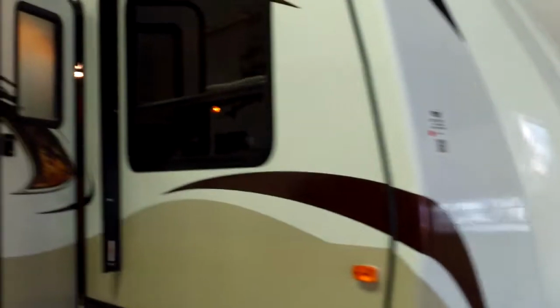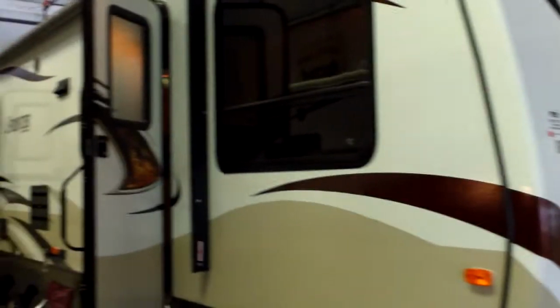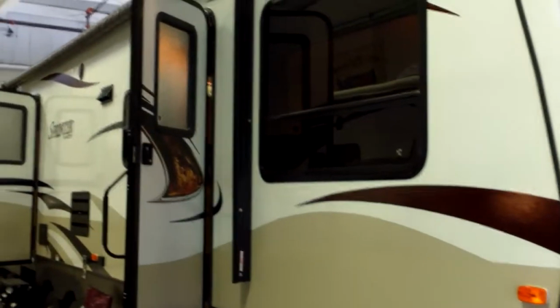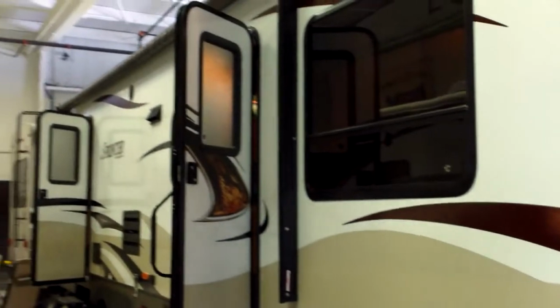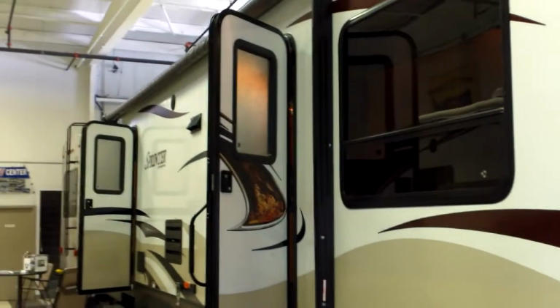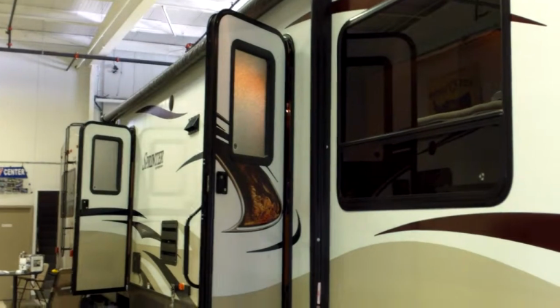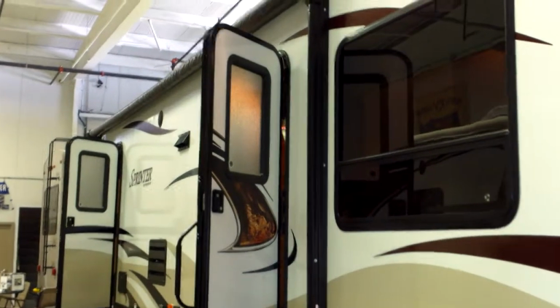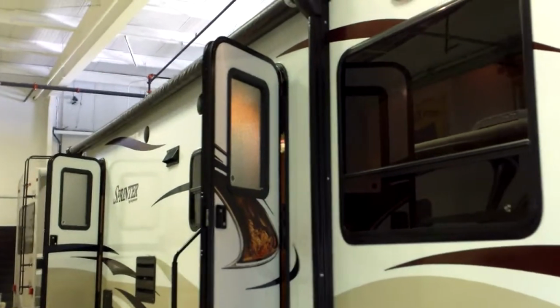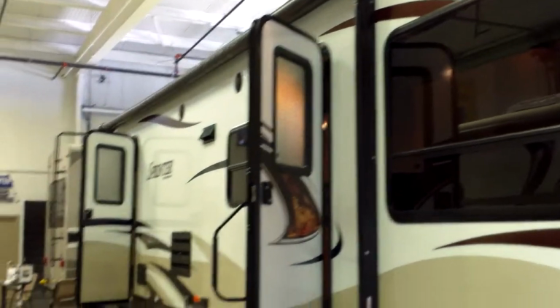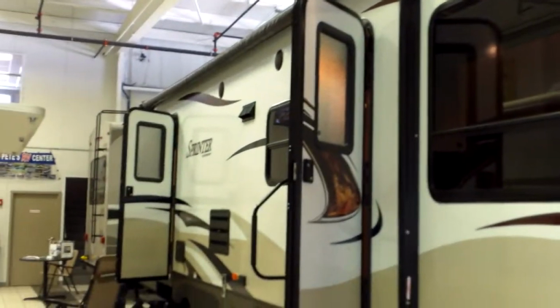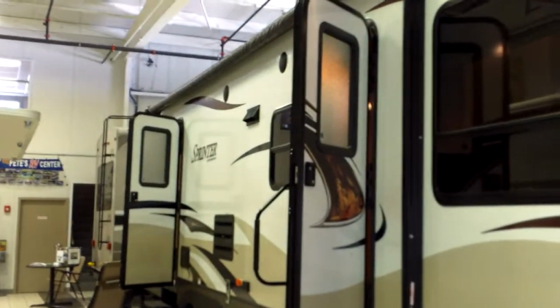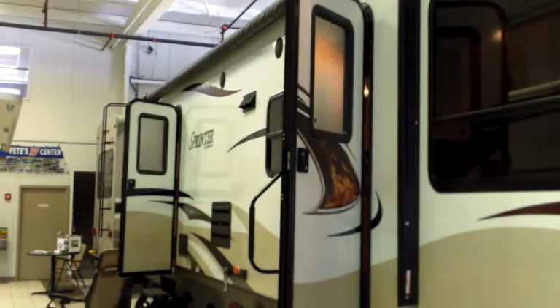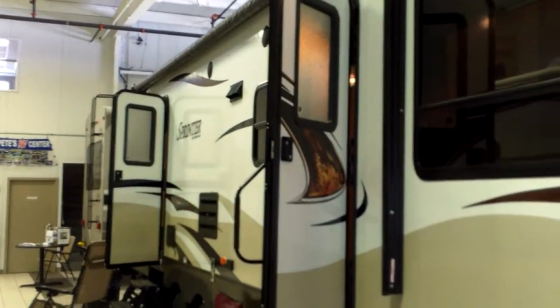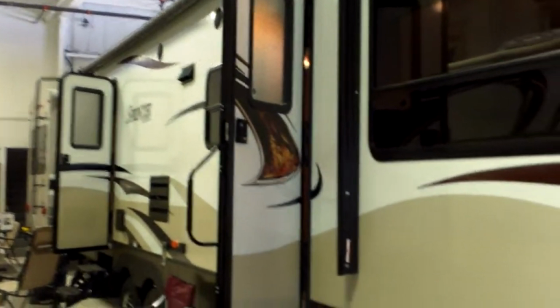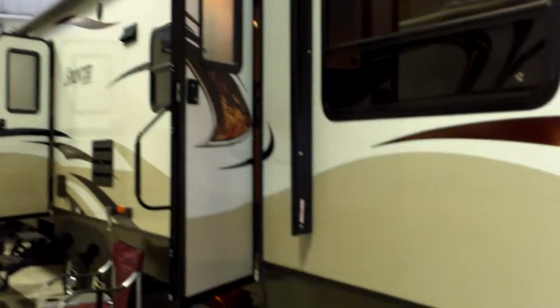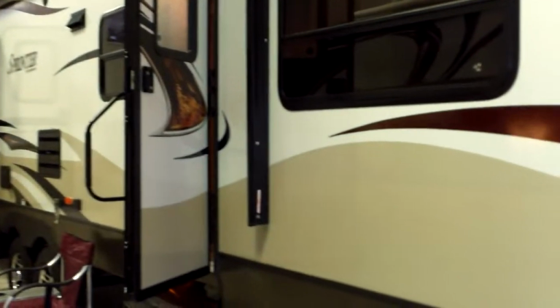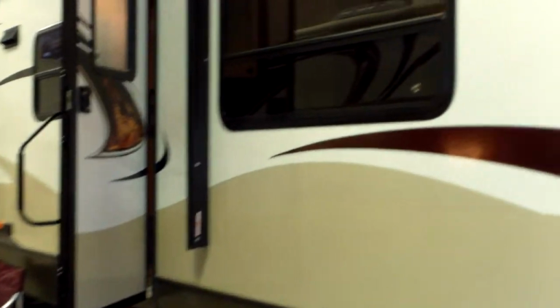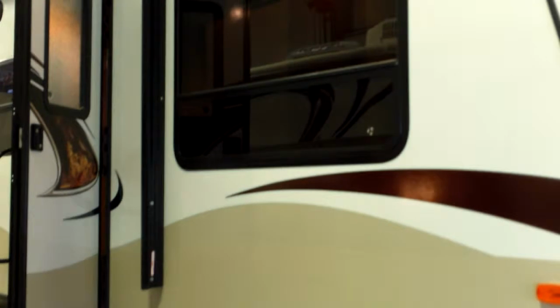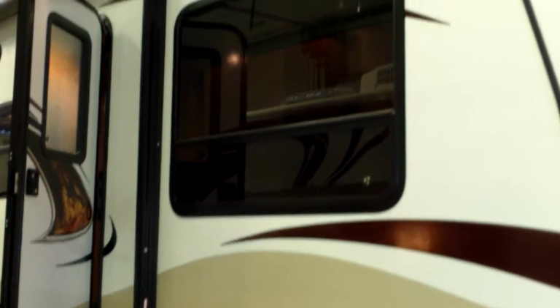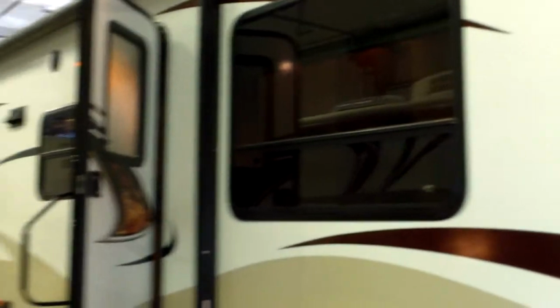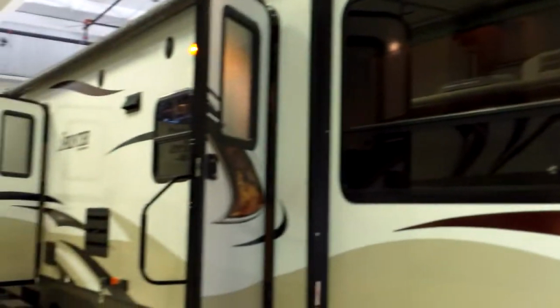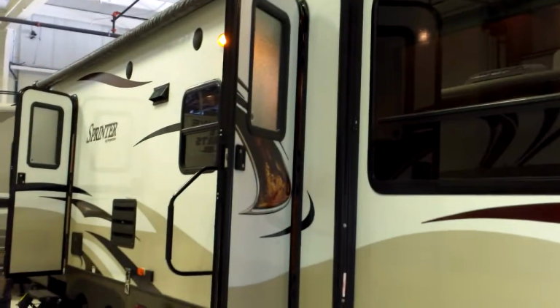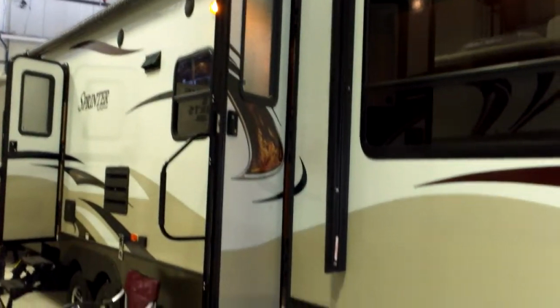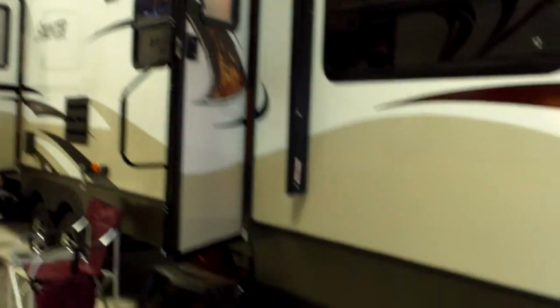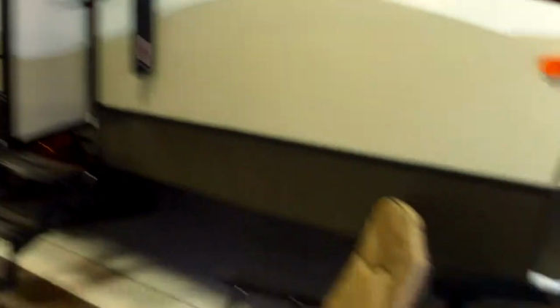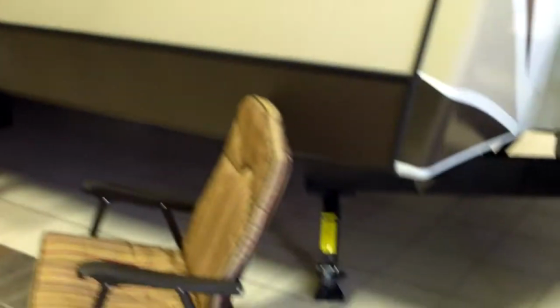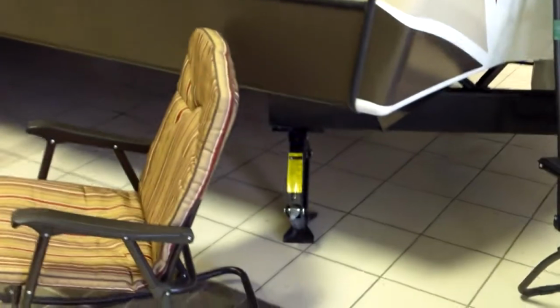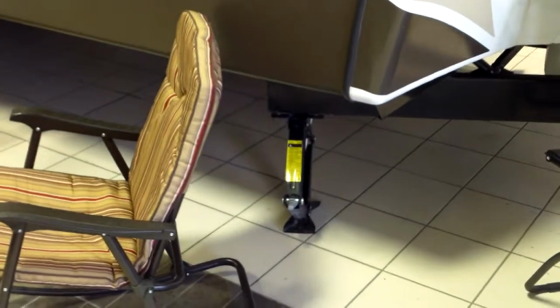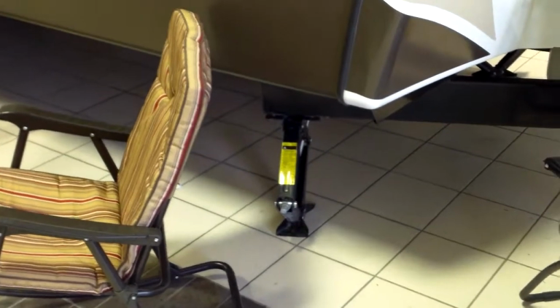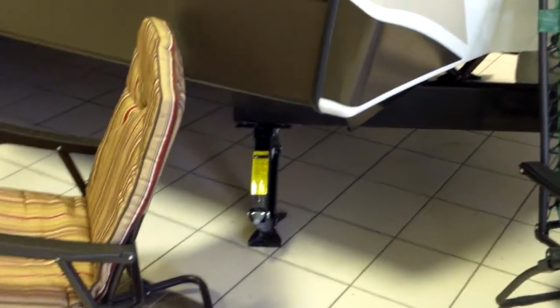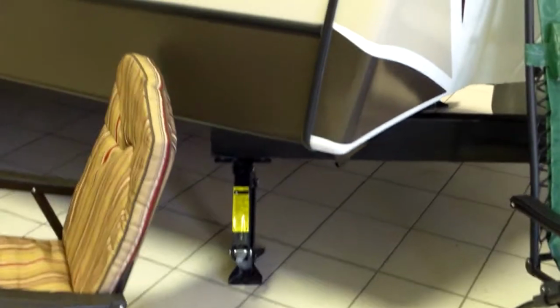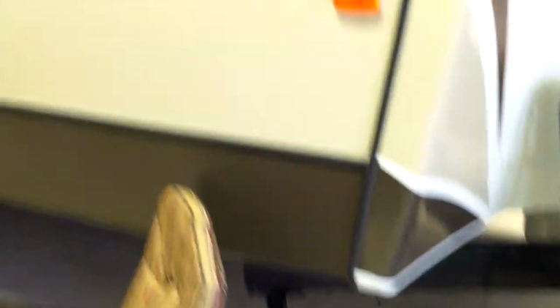As we go down the Sprinter, we'll notice the power awning and the two doors. Notice the awning covers both doors — that's always a great feature to see. Great large windows, safety tinted glass as well. We've got stabilizer jacks on all four corners.